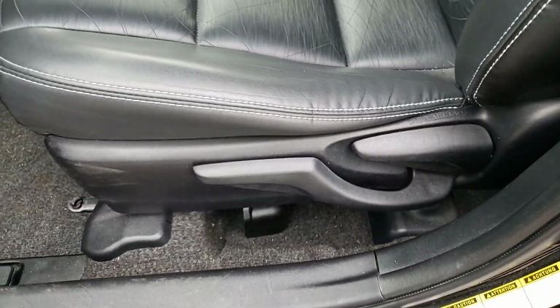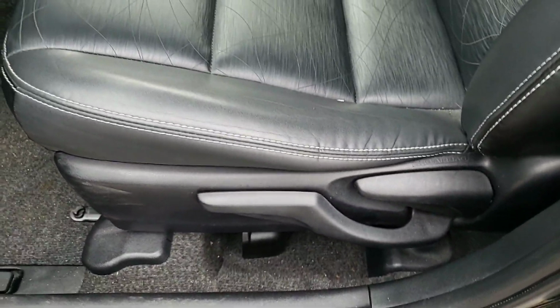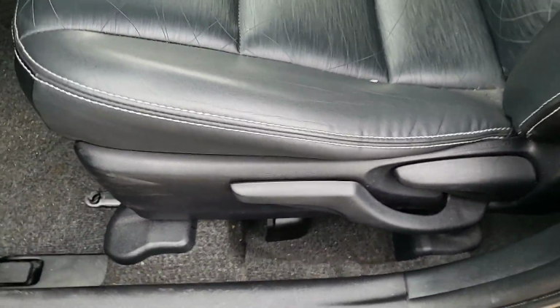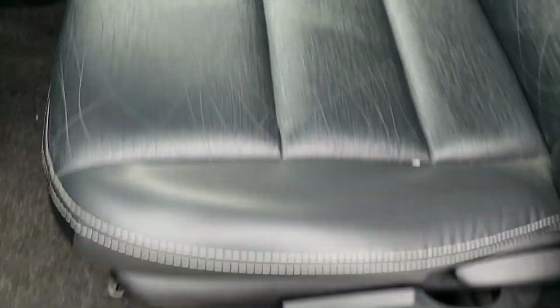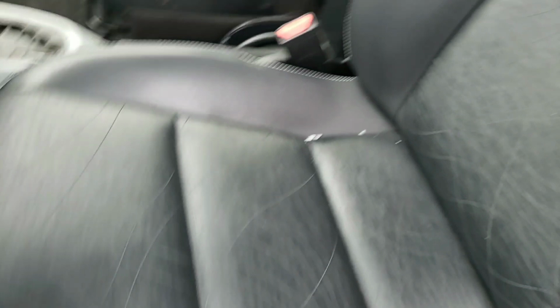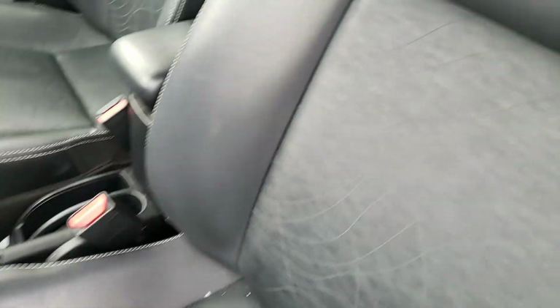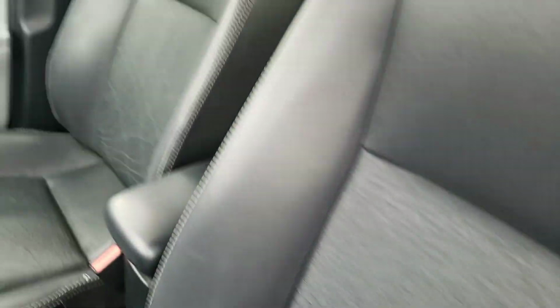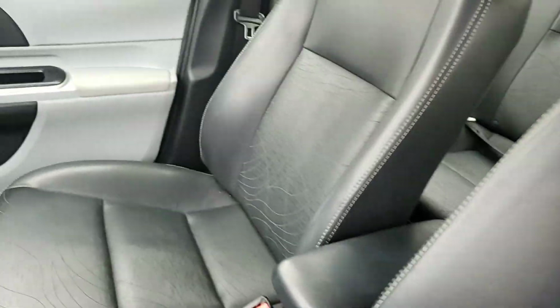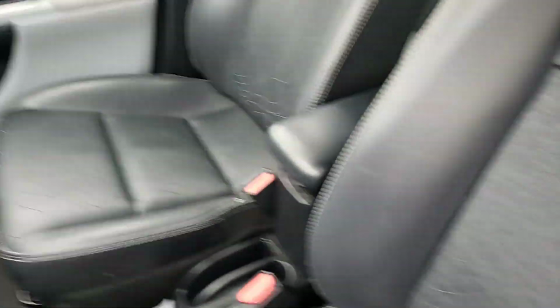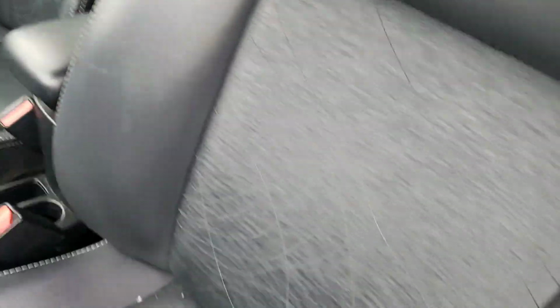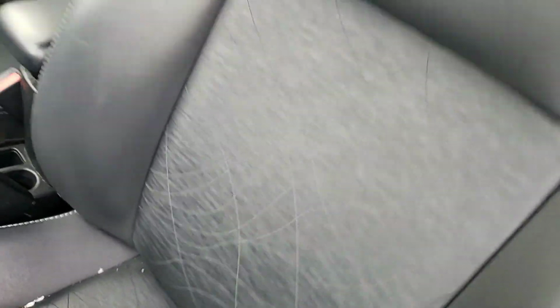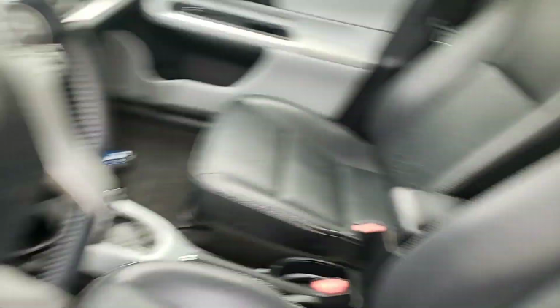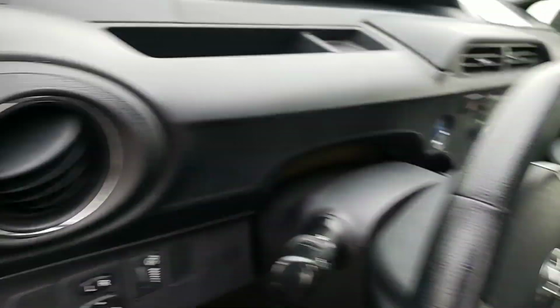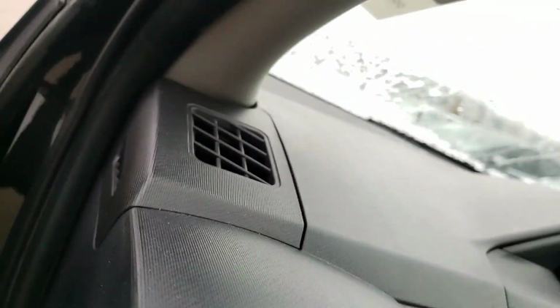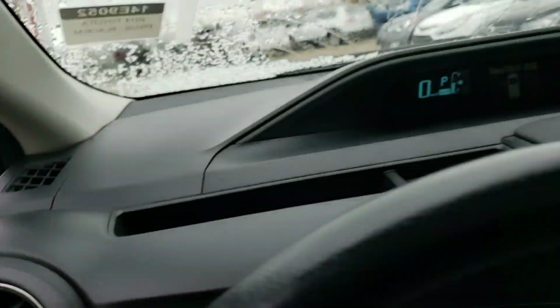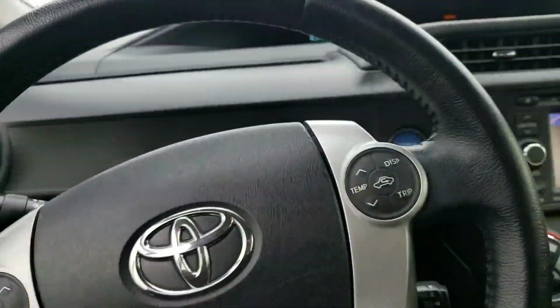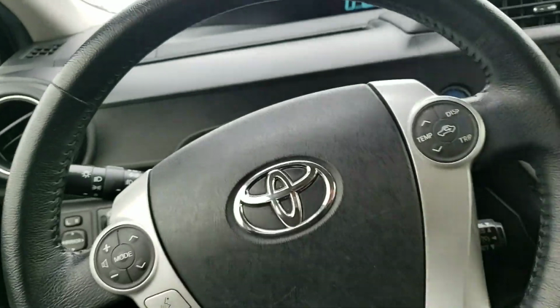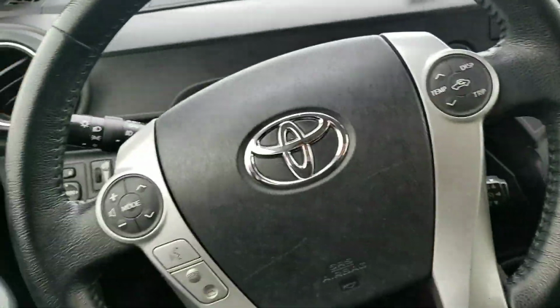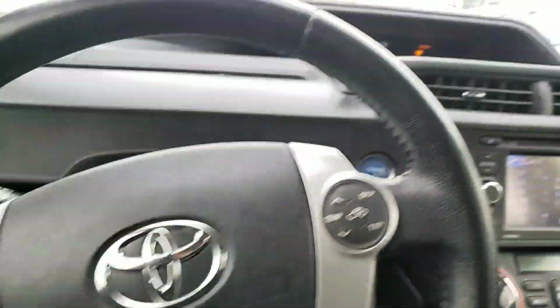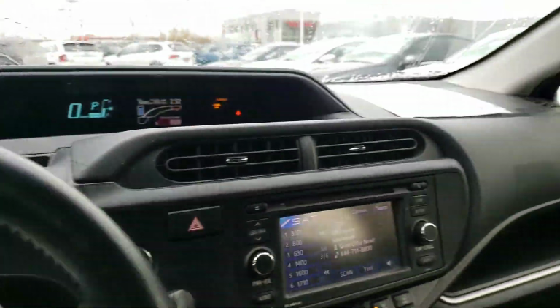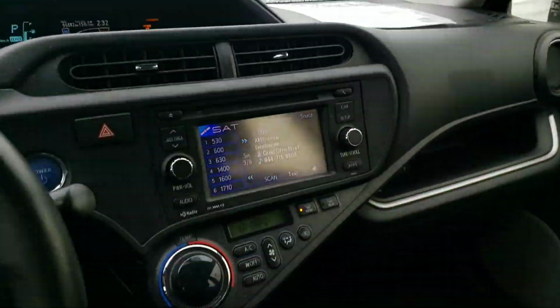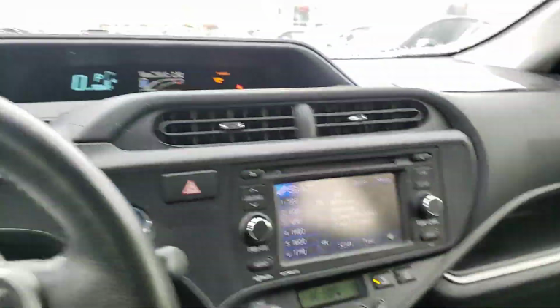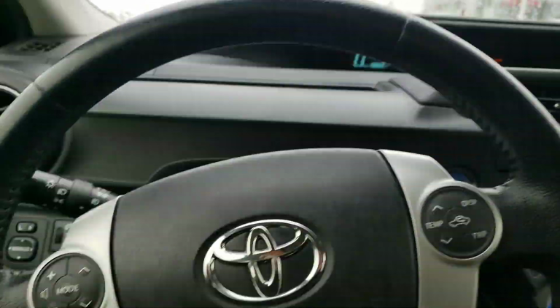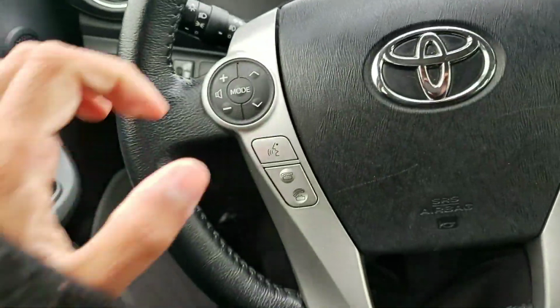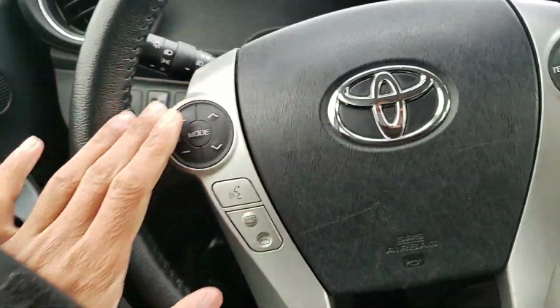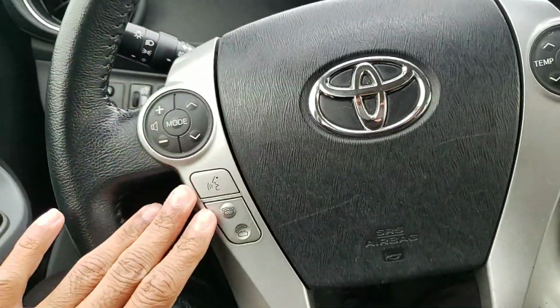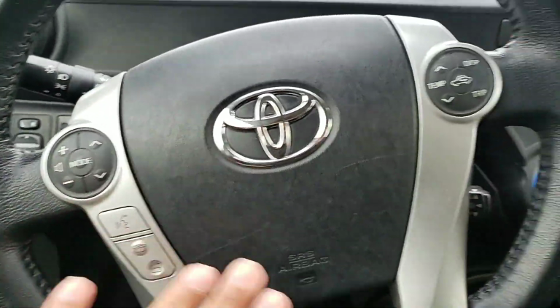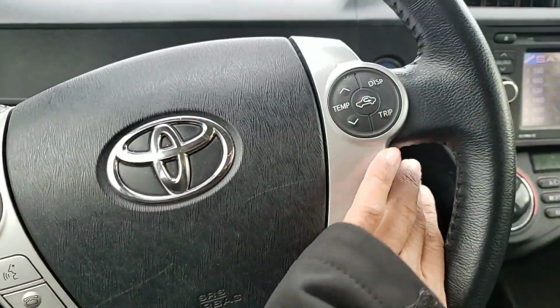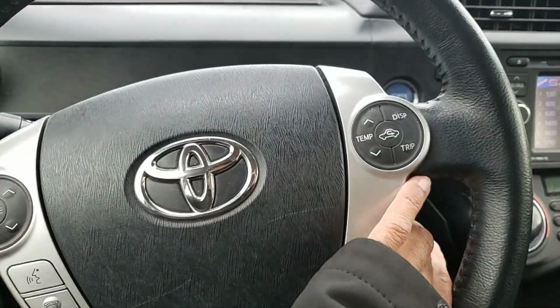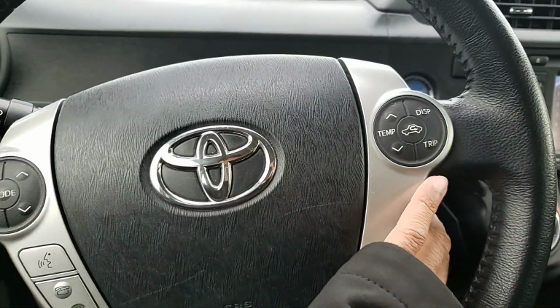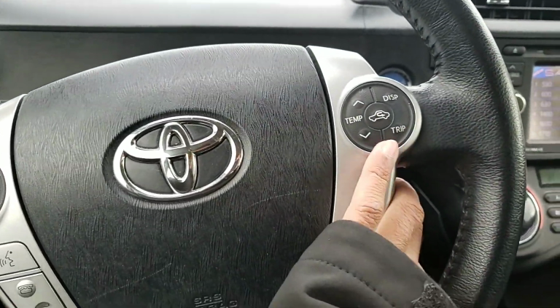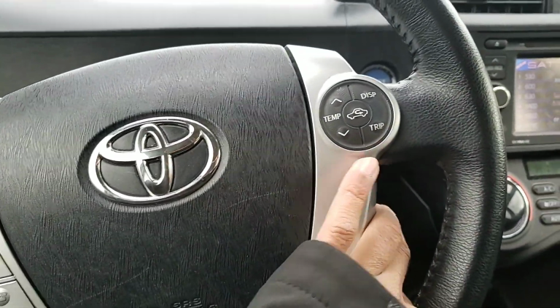You get a manually adjustable driver's seat, and this vehicle has this beautiful leather with a cross-stitching pattern — very unique. Taking a seat, you have a very simple layout. You have your Bluetooth, voice command, and cruise control all easily accessible to you on the steering wheel.